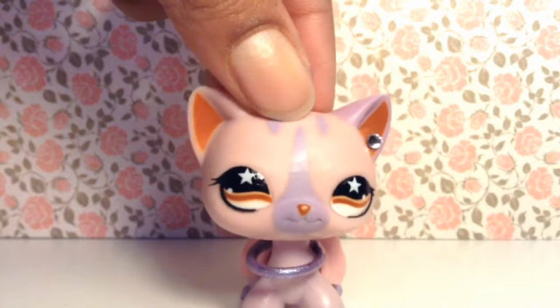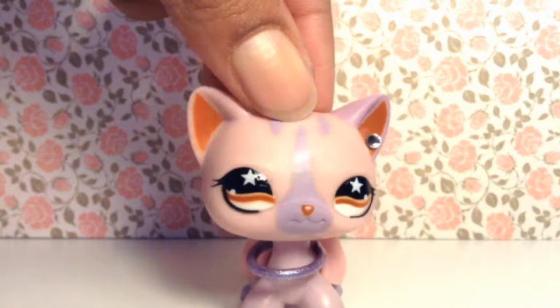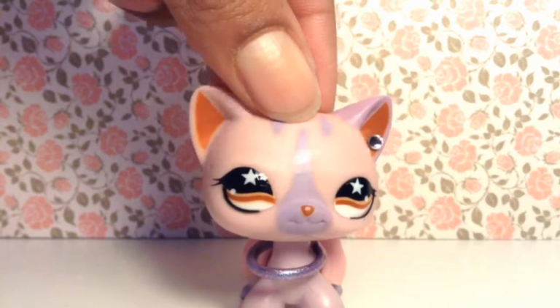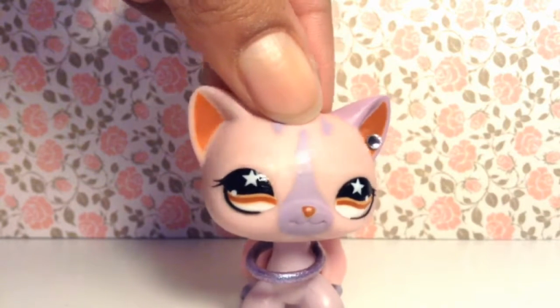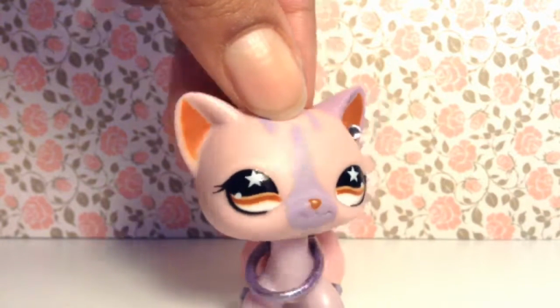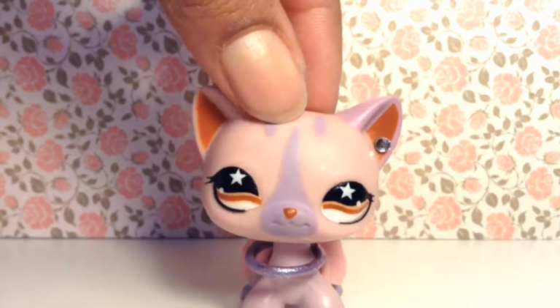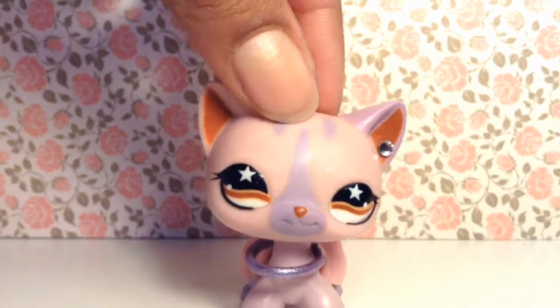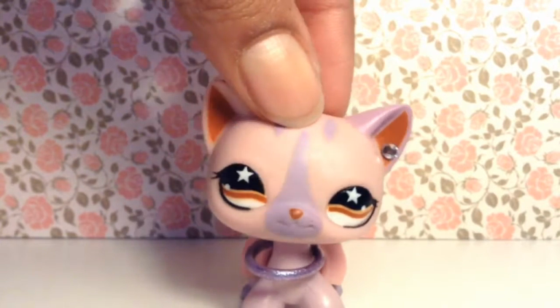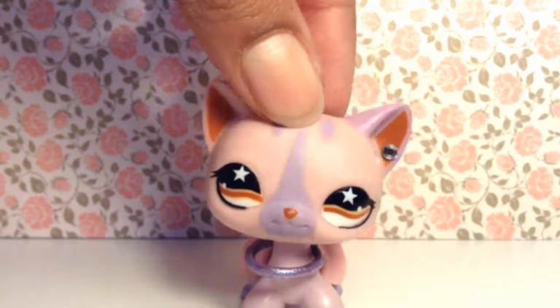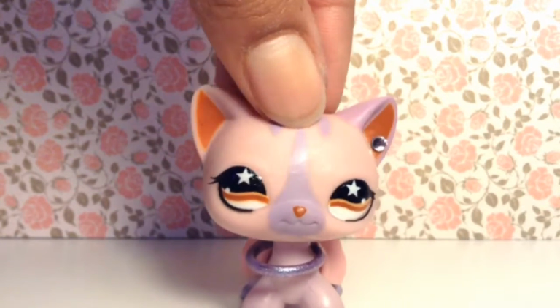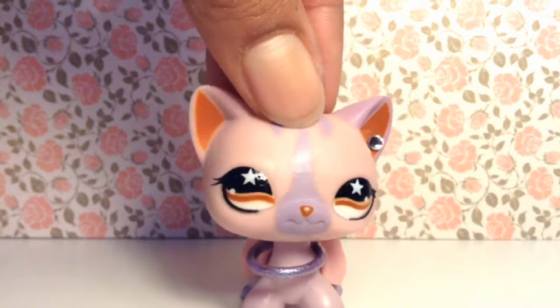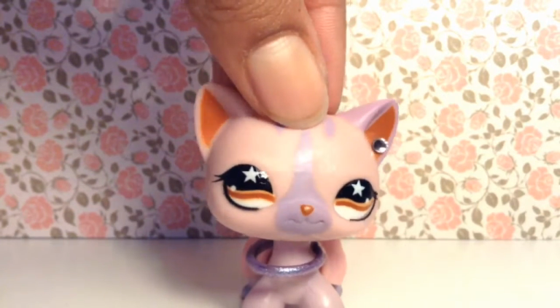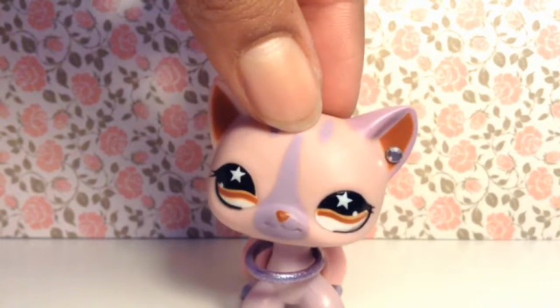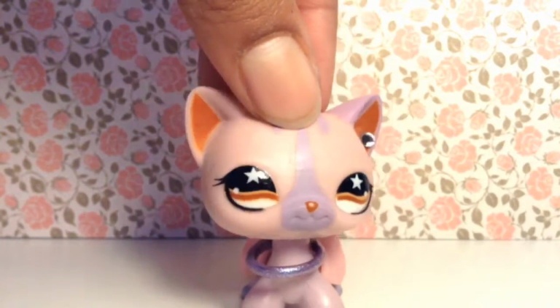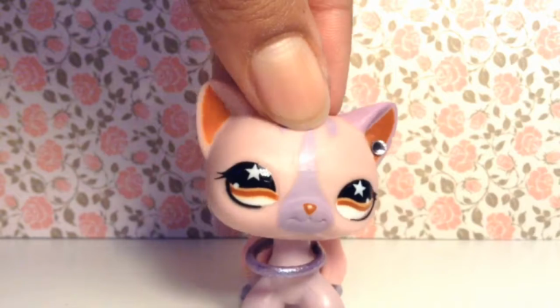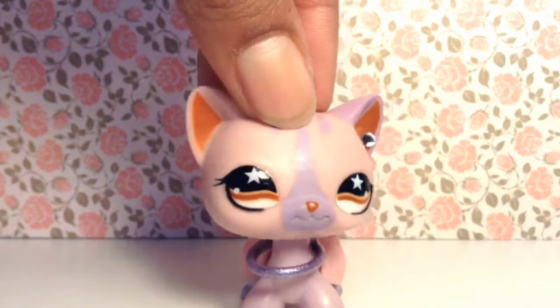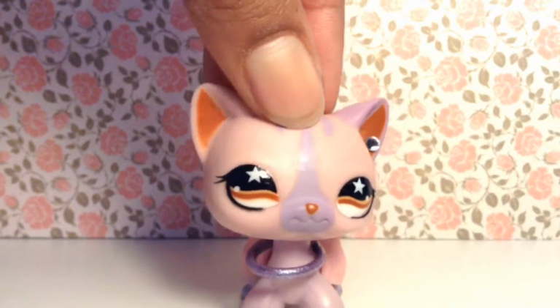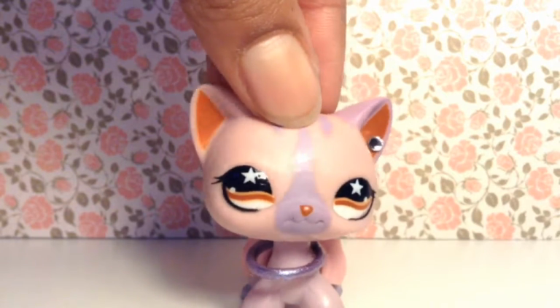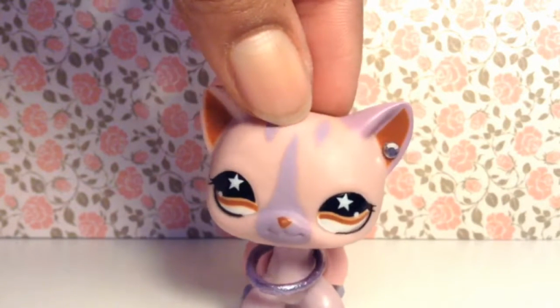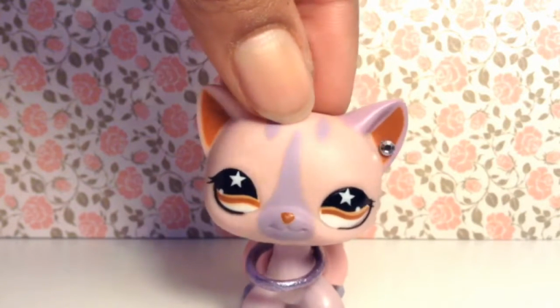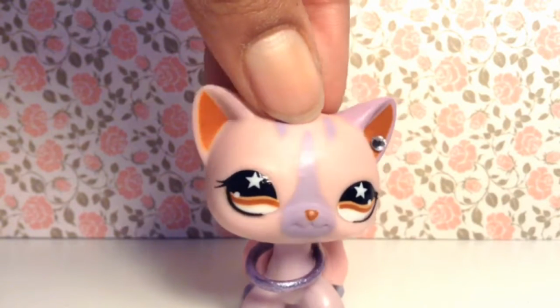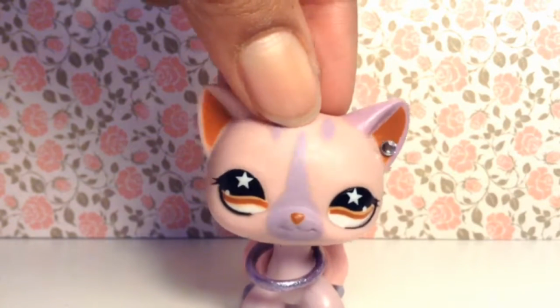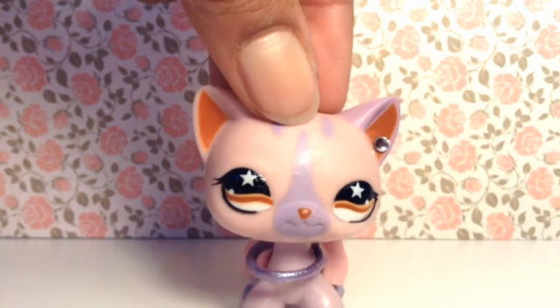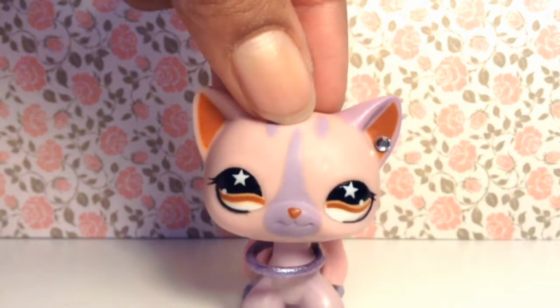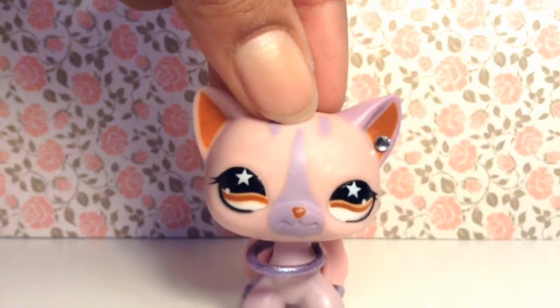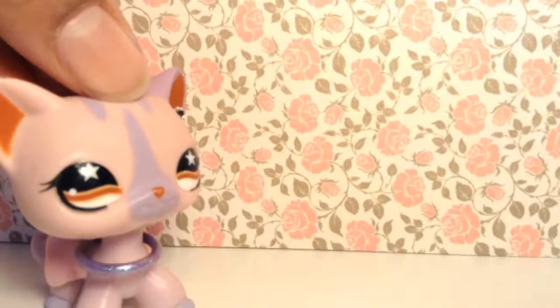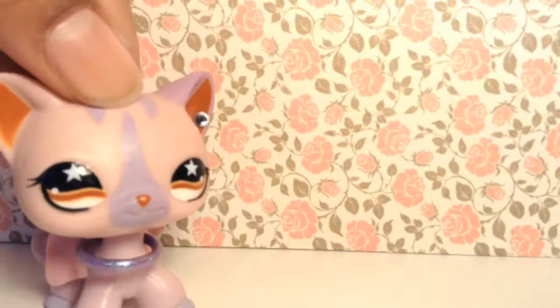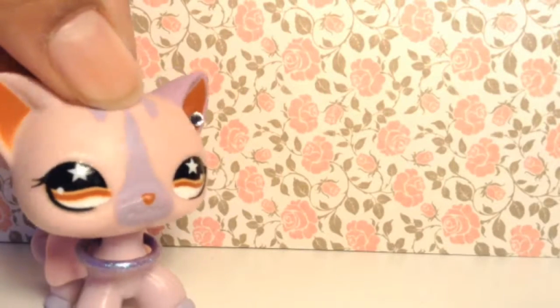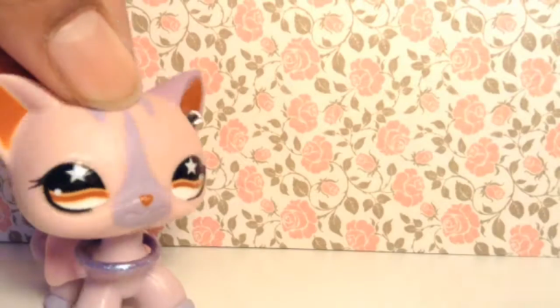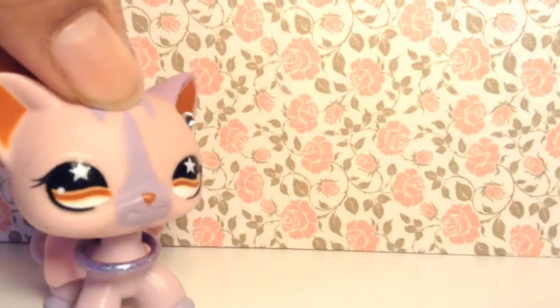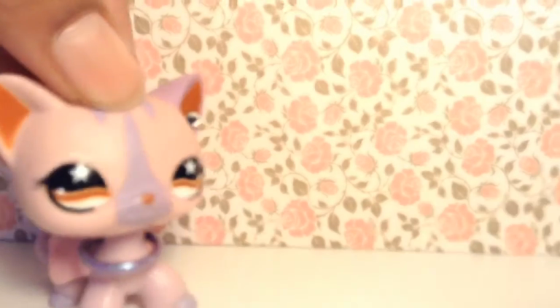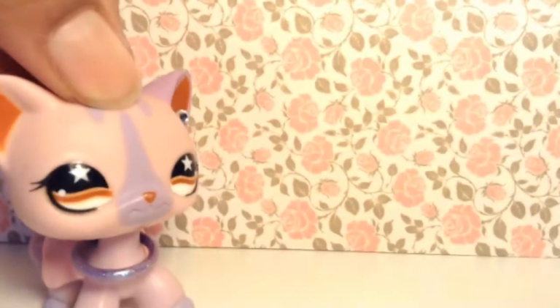Hey, welcome or welcome back to my channel! Stacey here, and today I have prepared a wonderful DIY for you as a start to my new series. It's called DIY Corner.